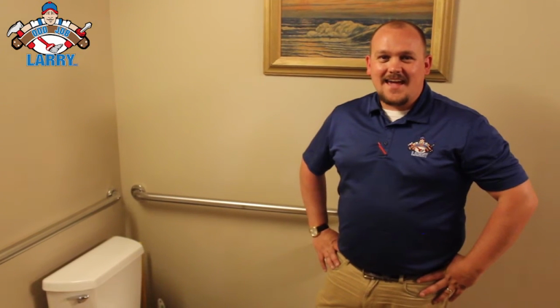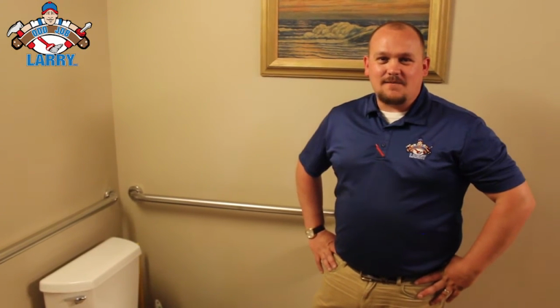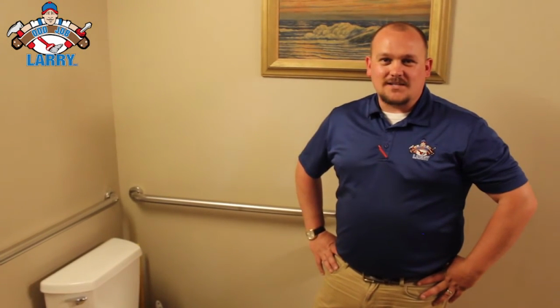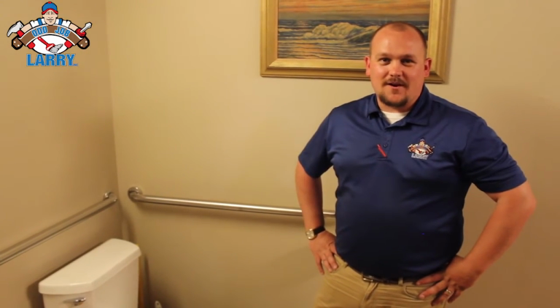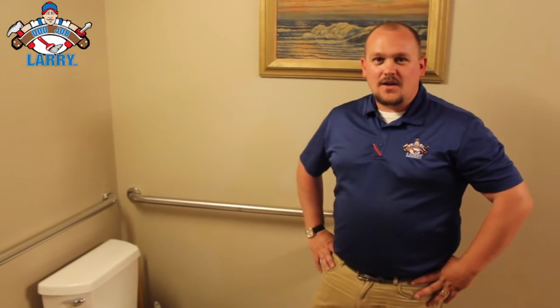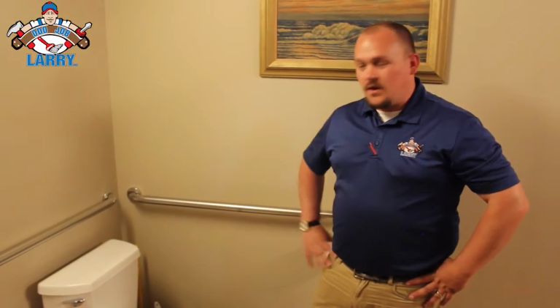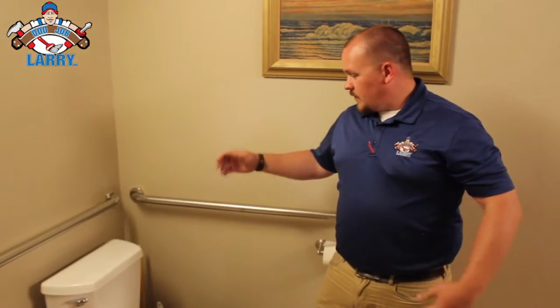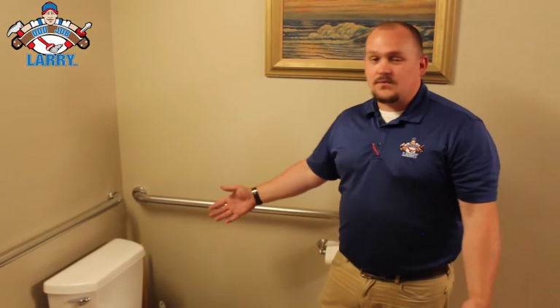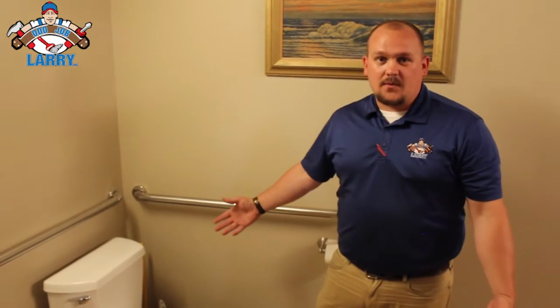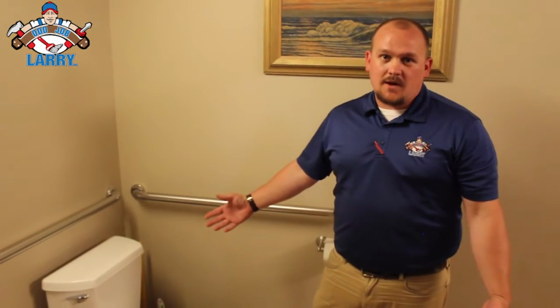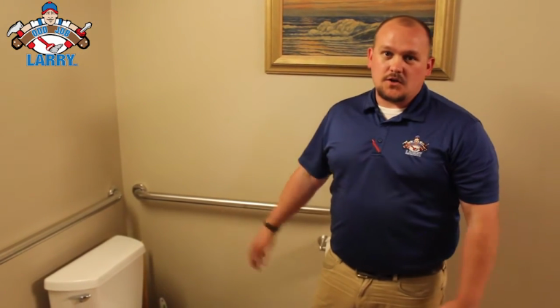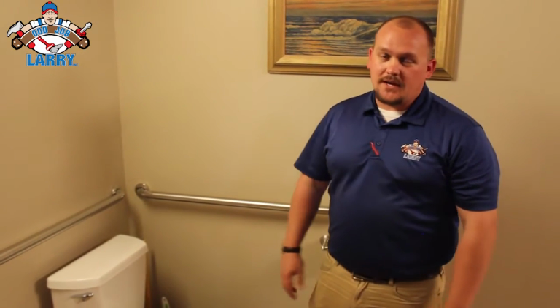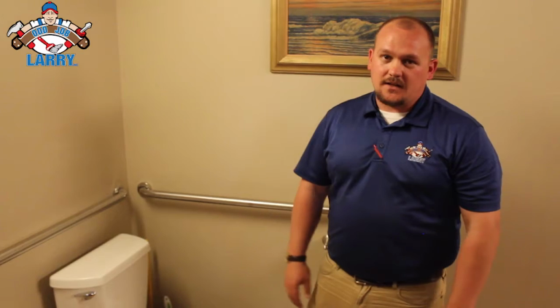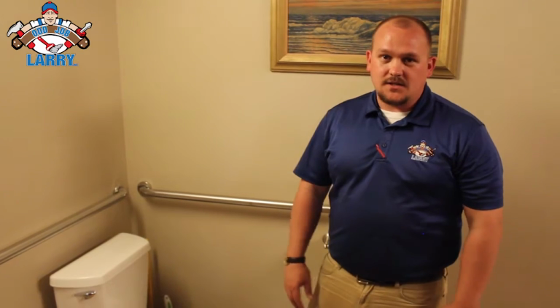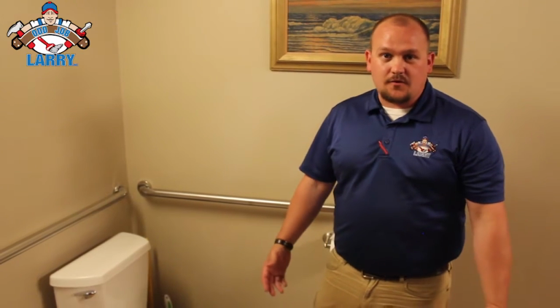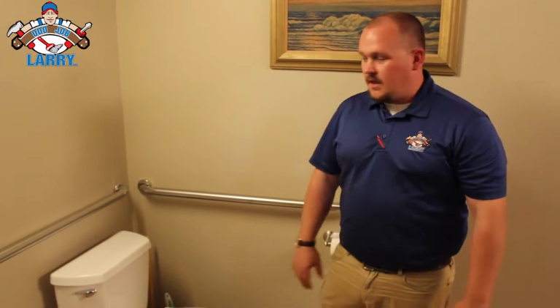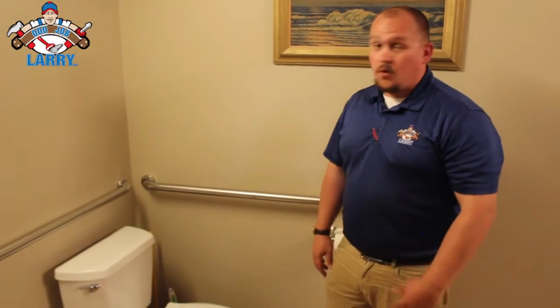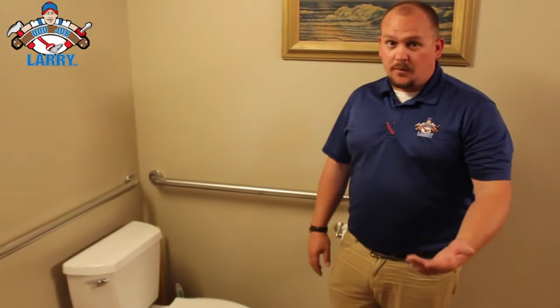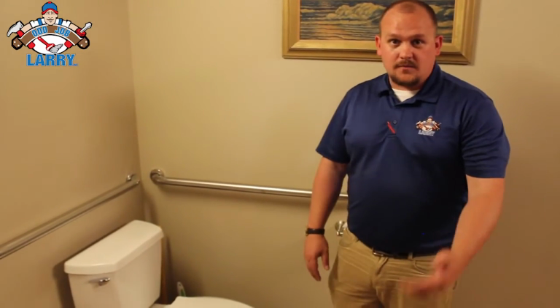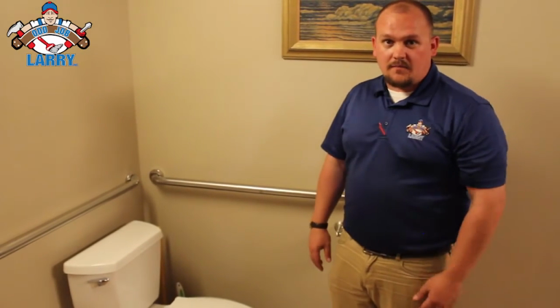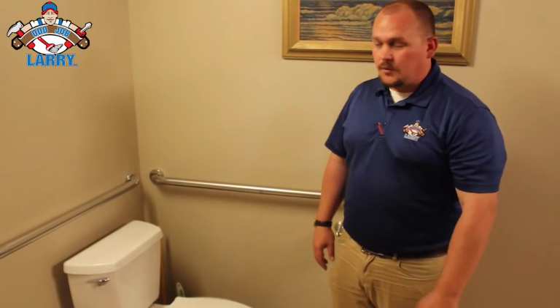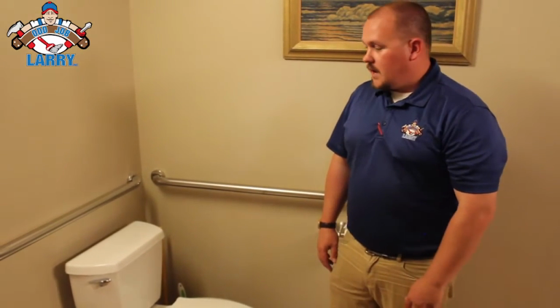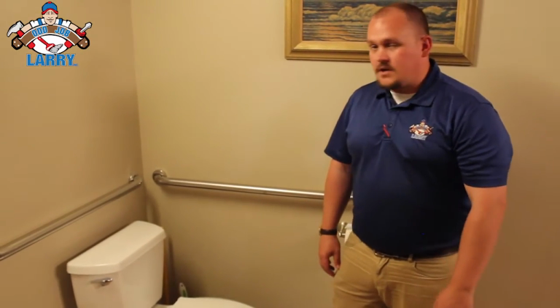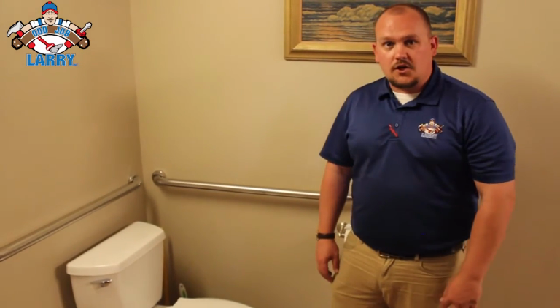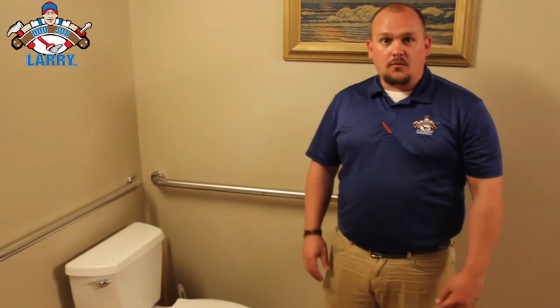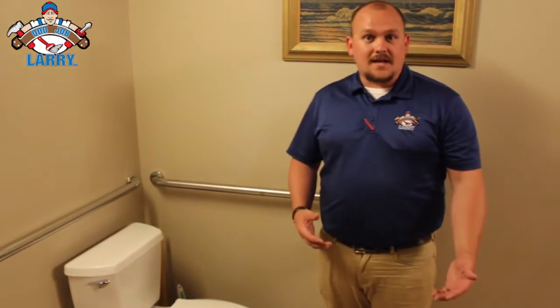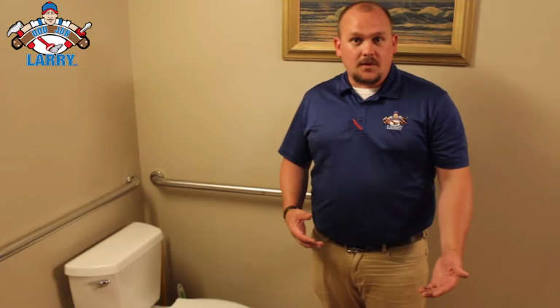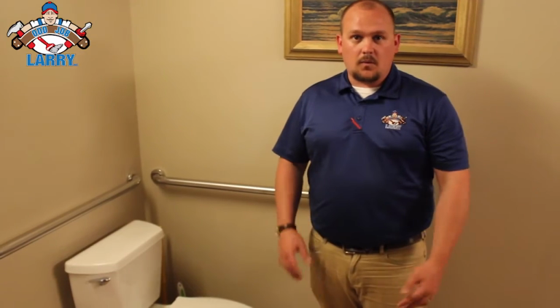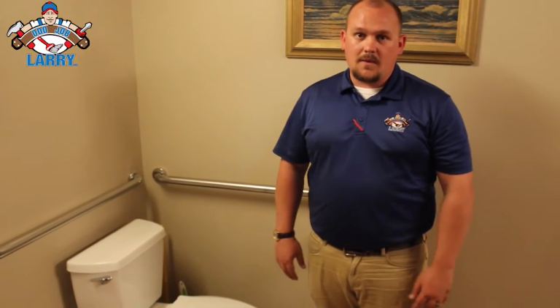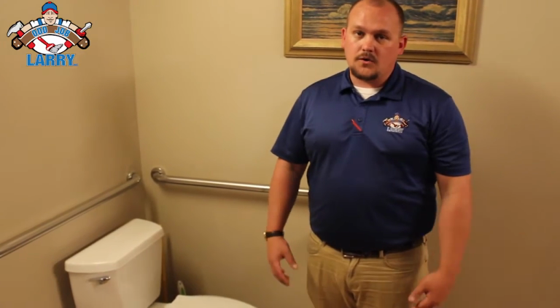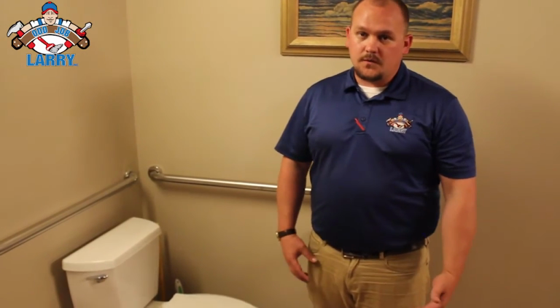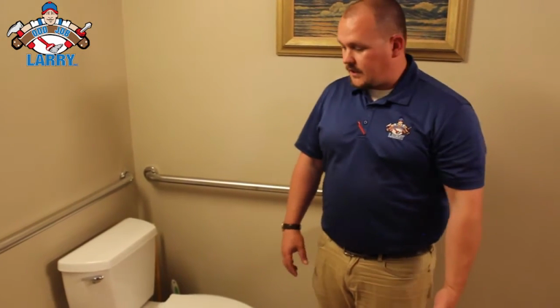Hey, it's James from Odd Job Larry. One of the places we check when we come out to do your home maintenance checklist is your bathroom — or multiple bathrooms if you have multiple — and I wanted to show you what exactly we look for when we come out, or just a few of the things.